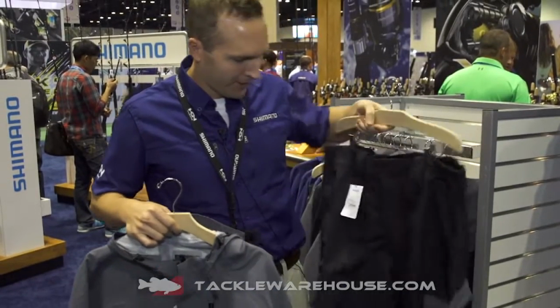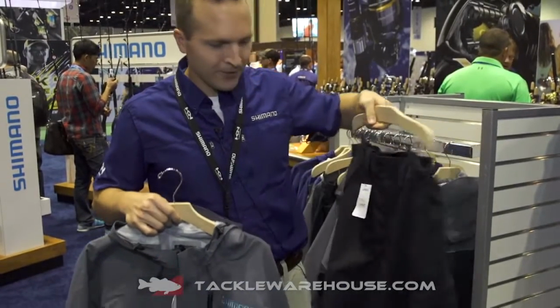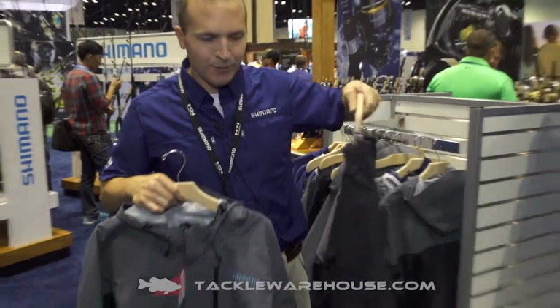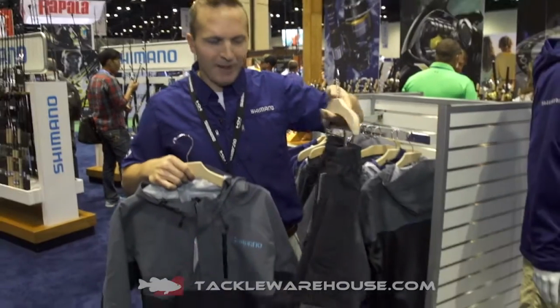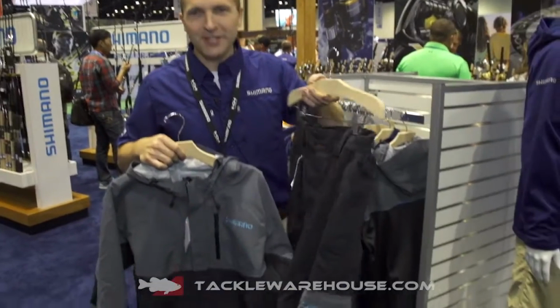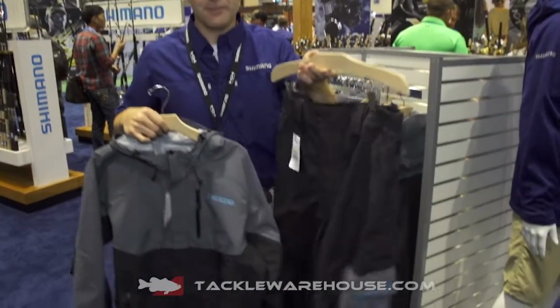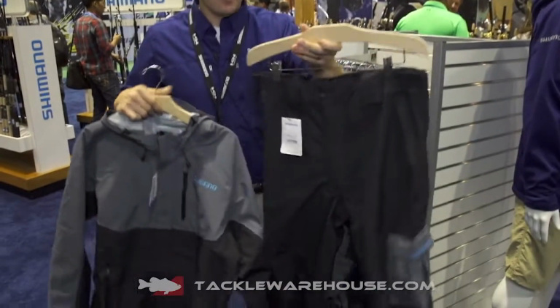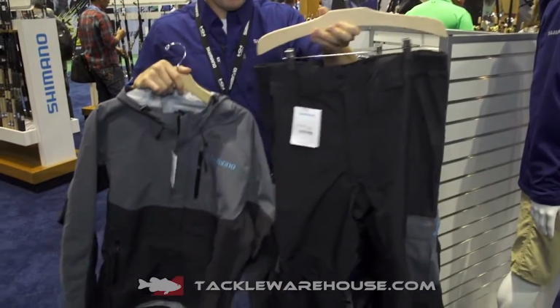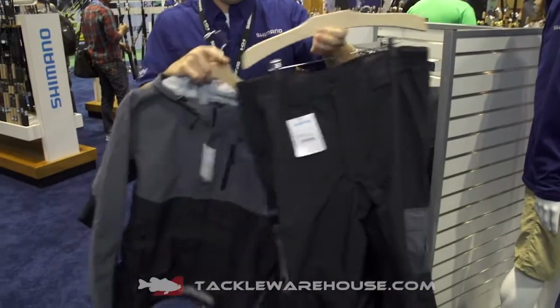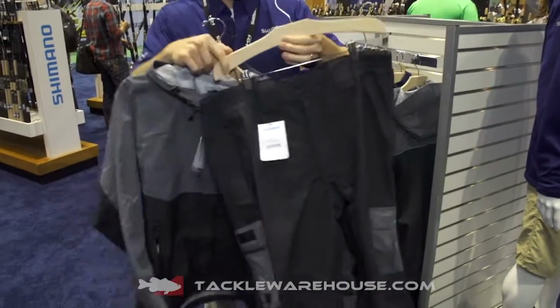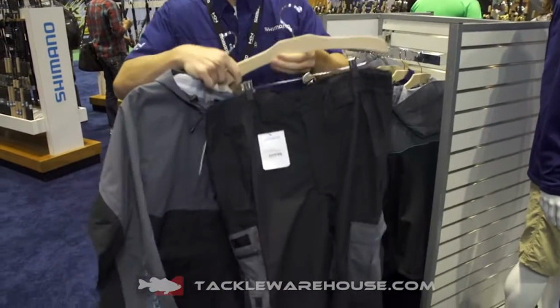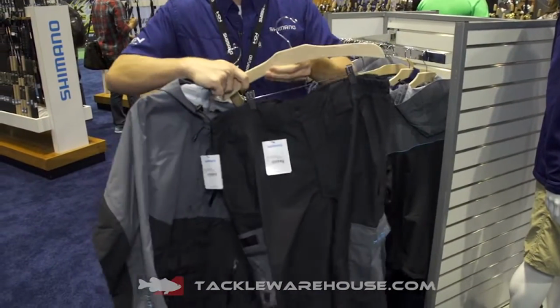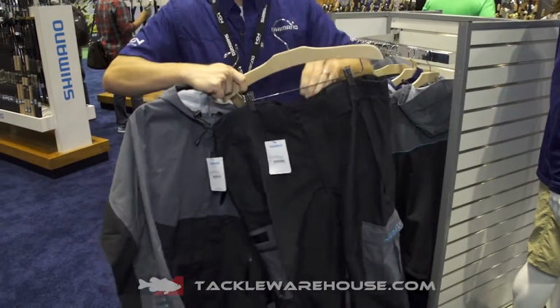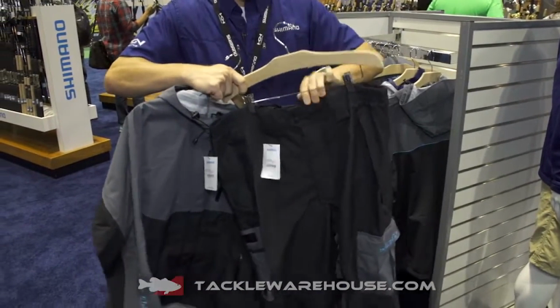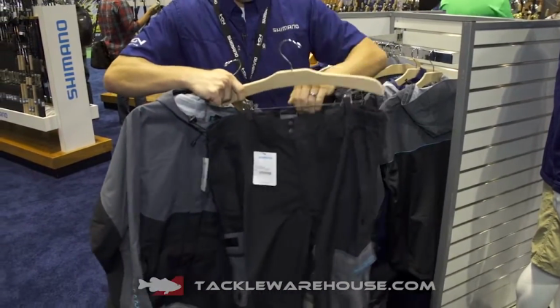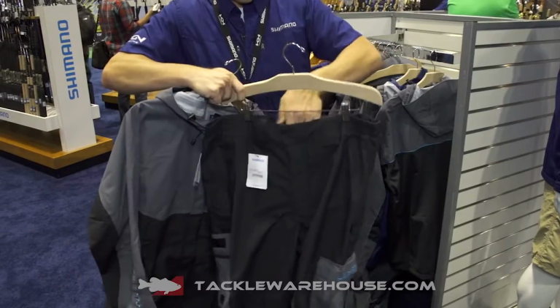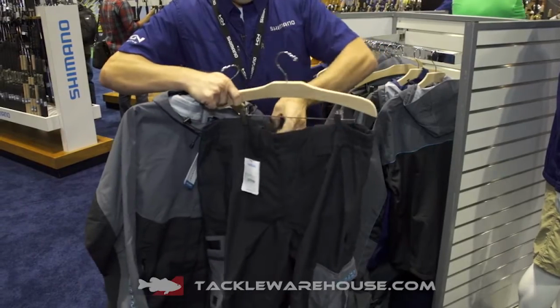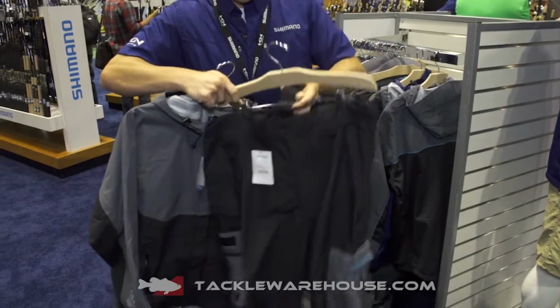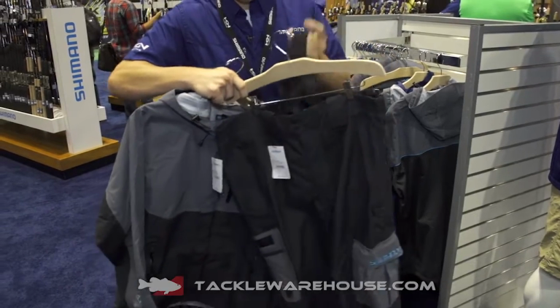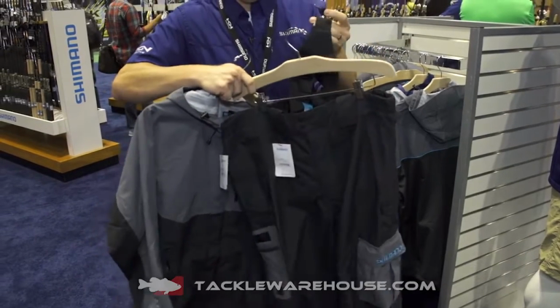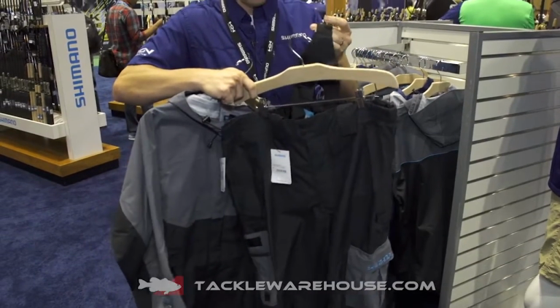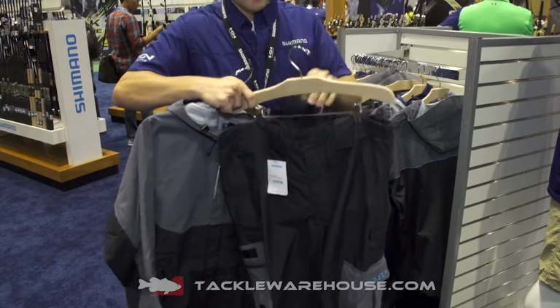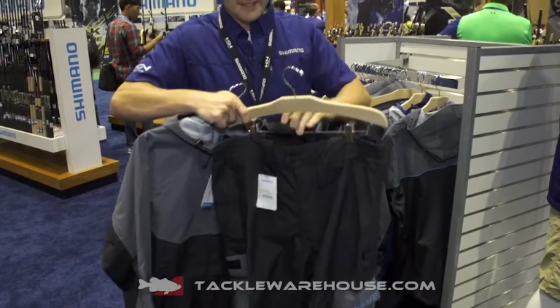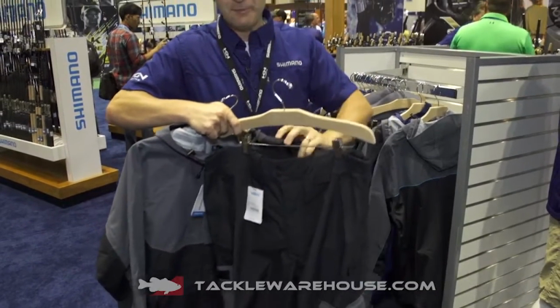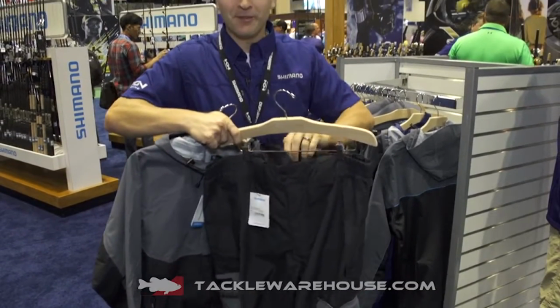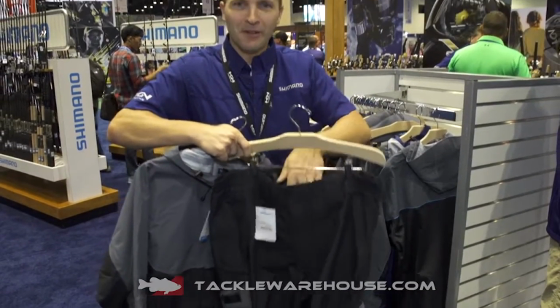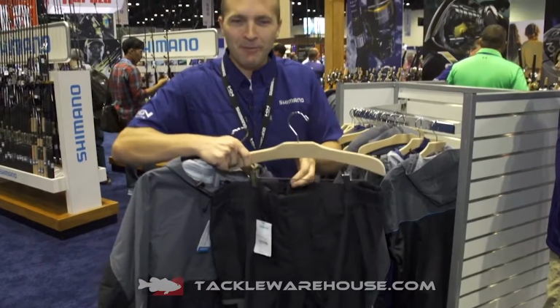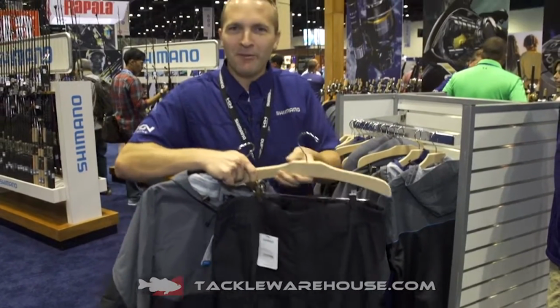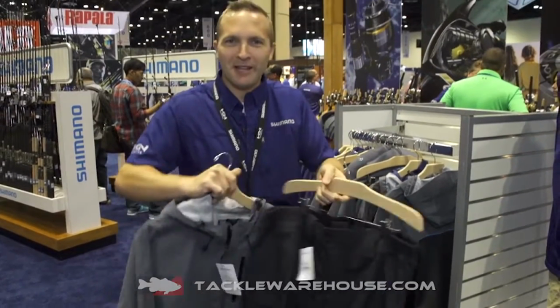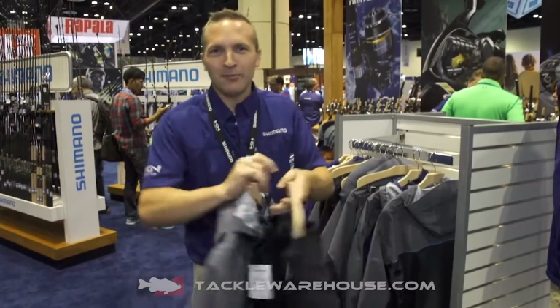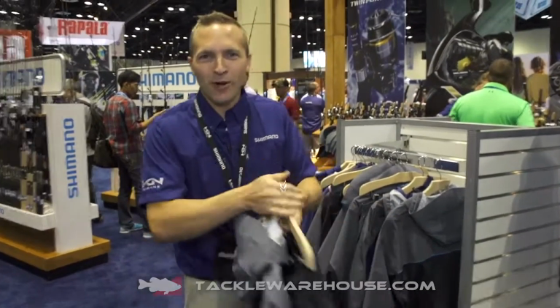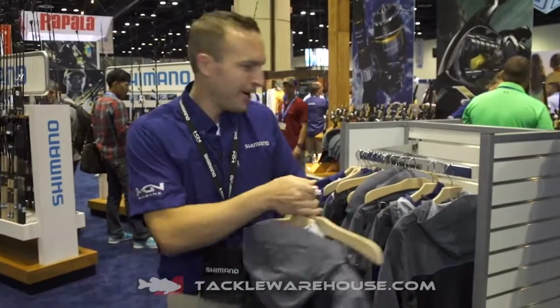It also comes with a matching pant with suspenders tucked away in here to keep them up and keep the water out.